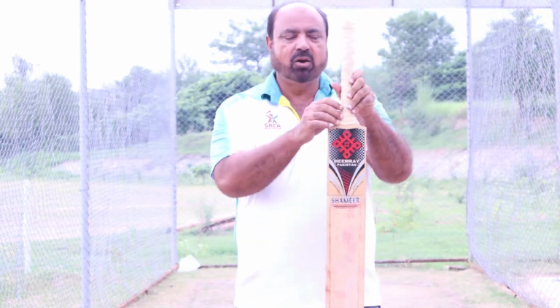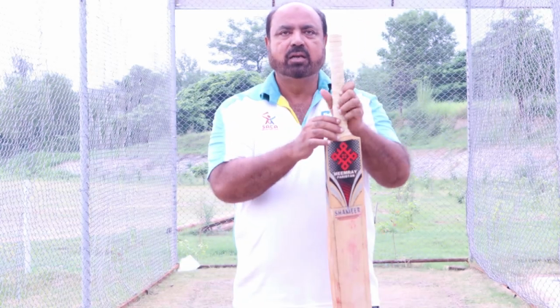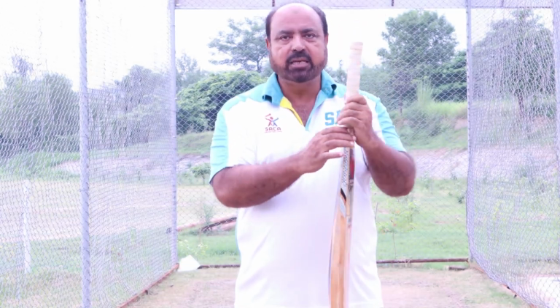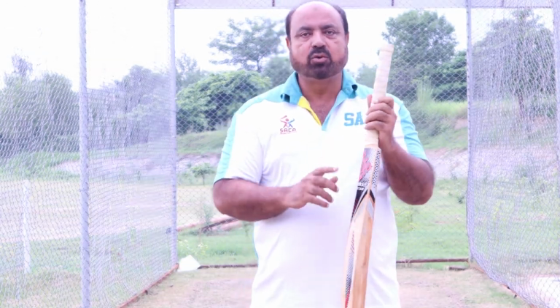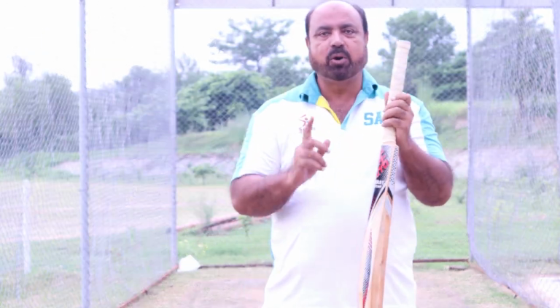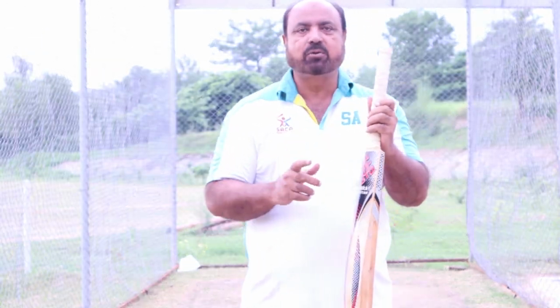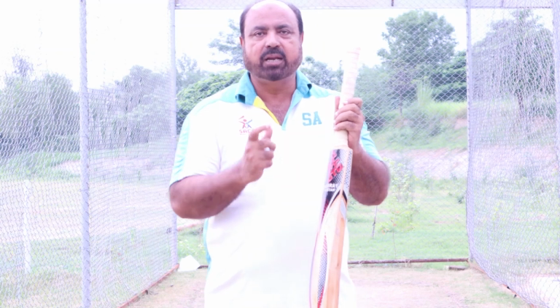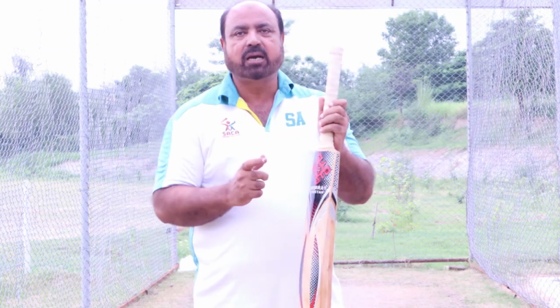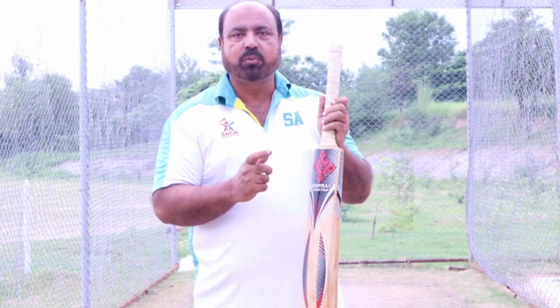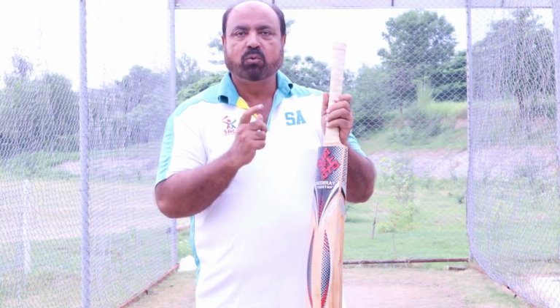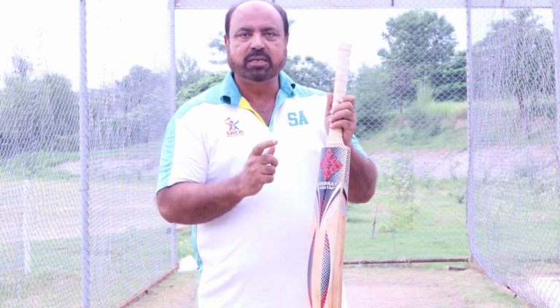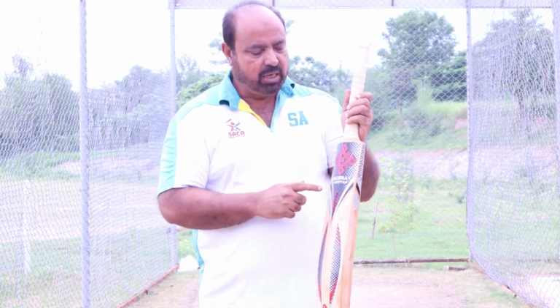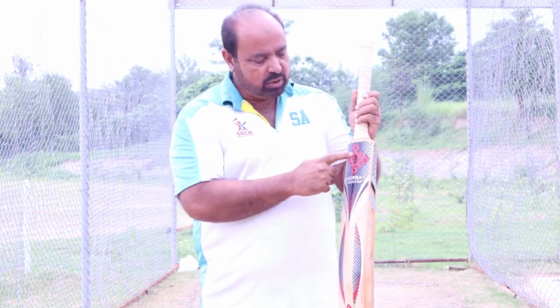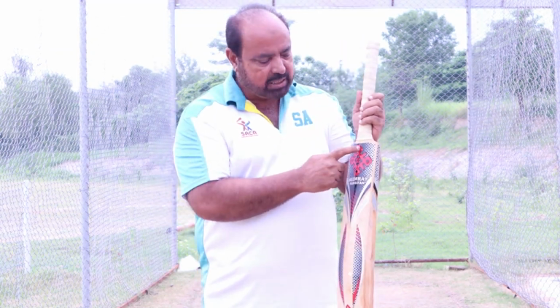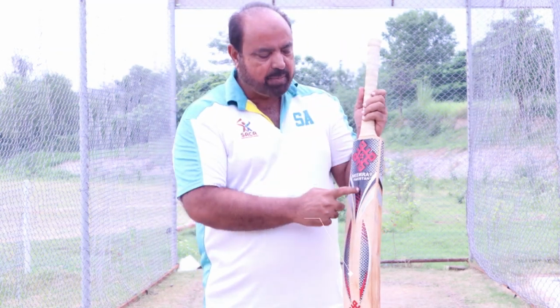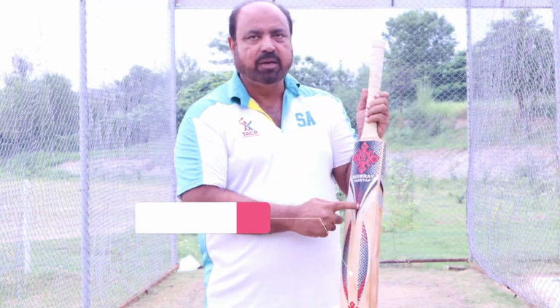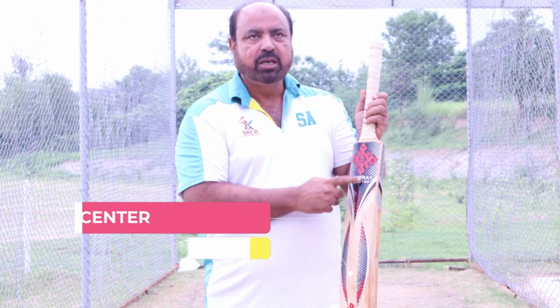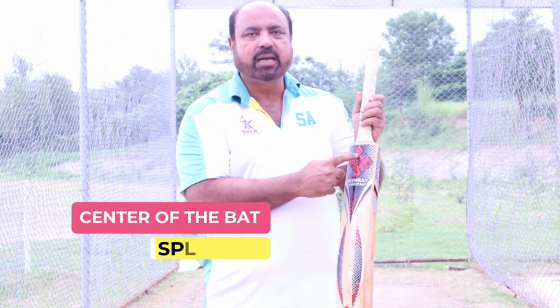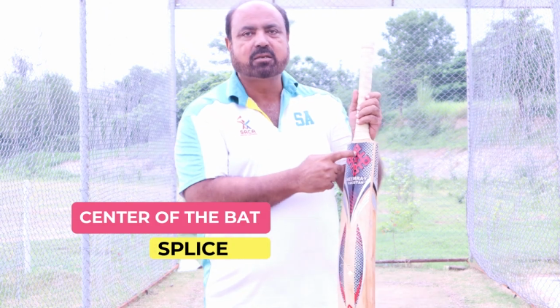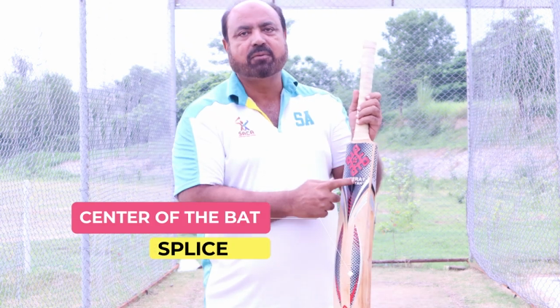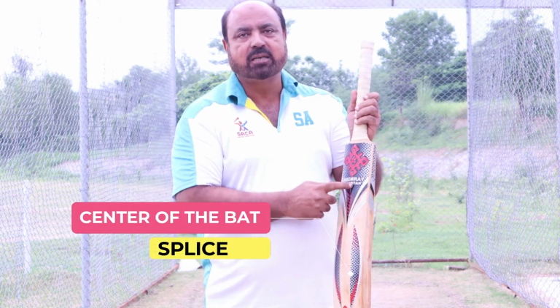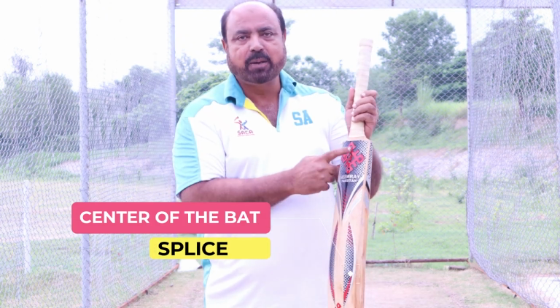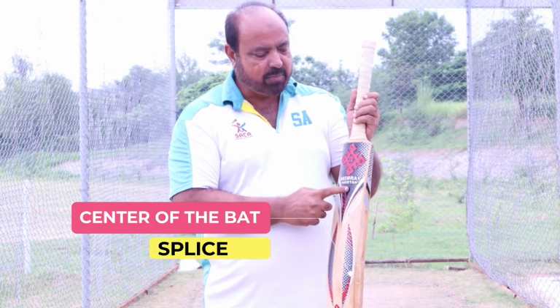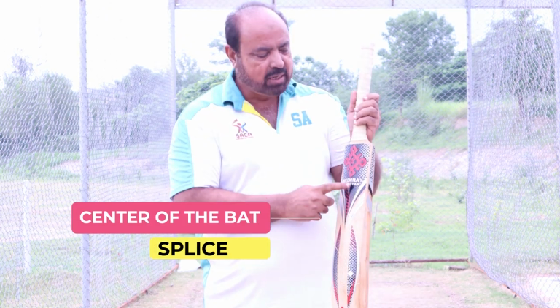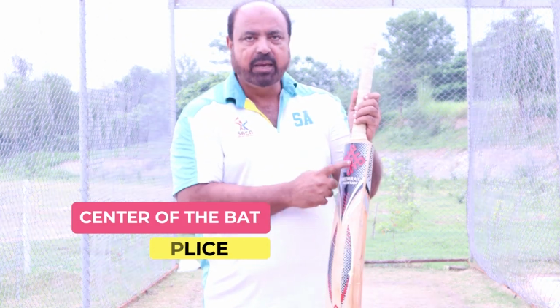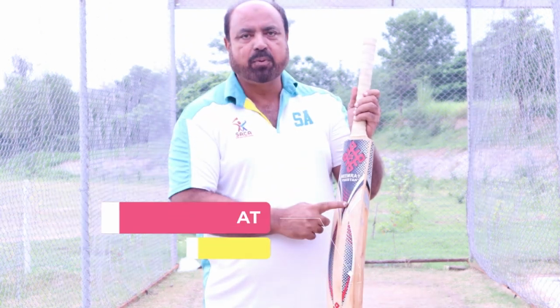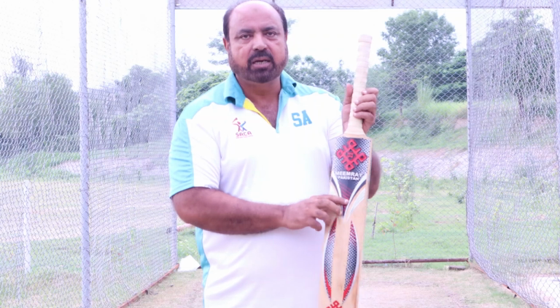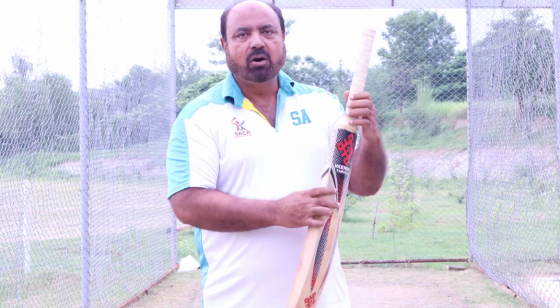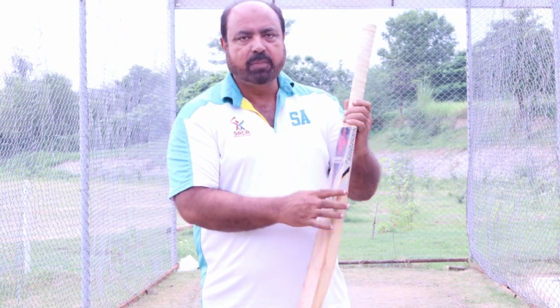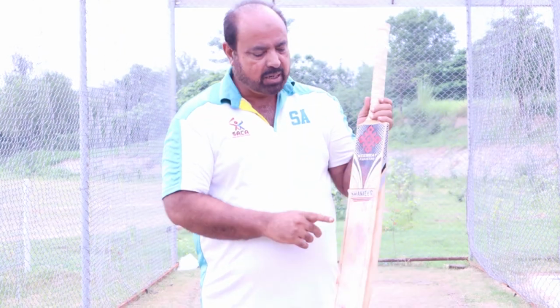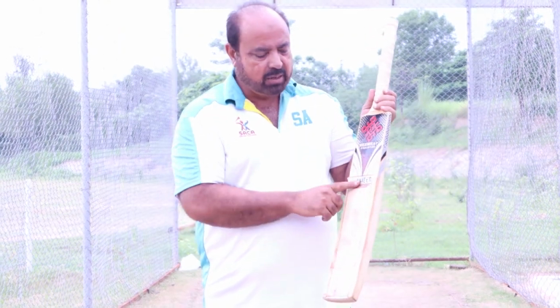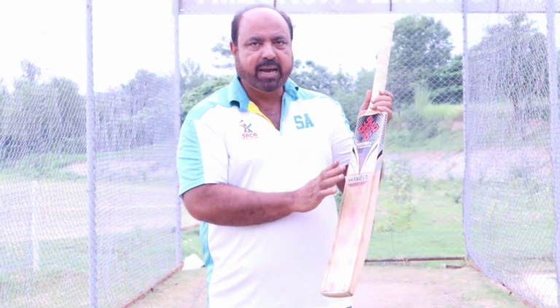One thing that is very important that you will understand in the grip is the center of the bat. It is called the splice of the bat. The splice of the bat is also very important. And then there is the handle of the bat.